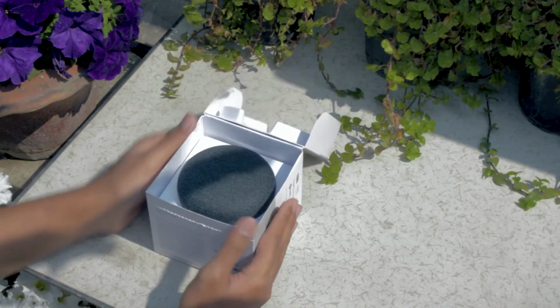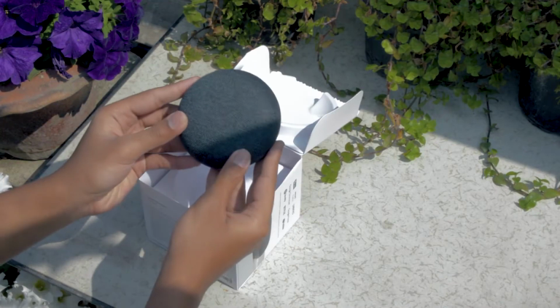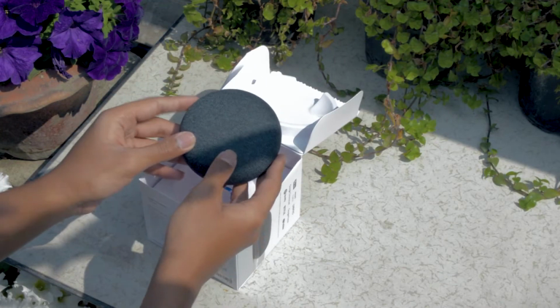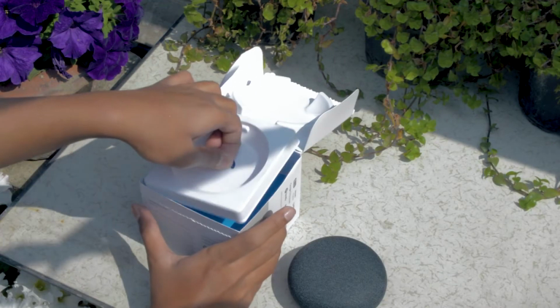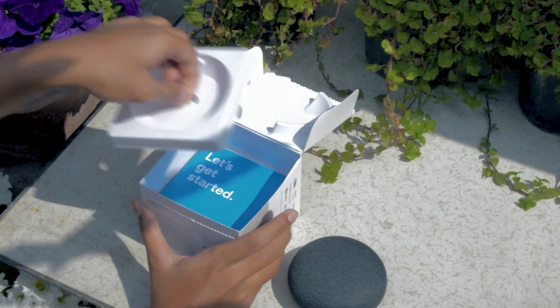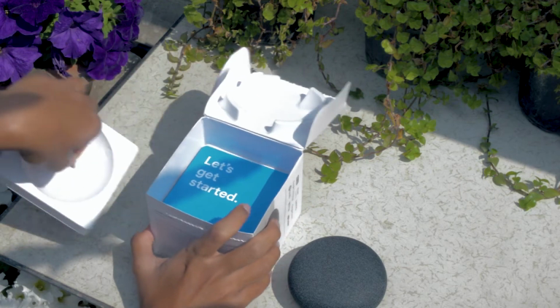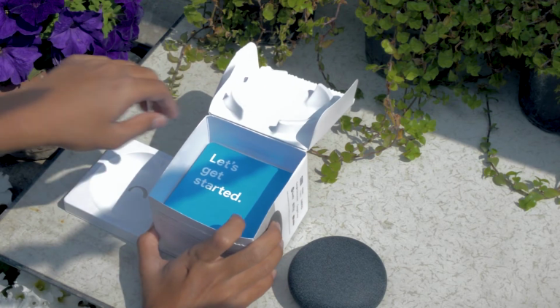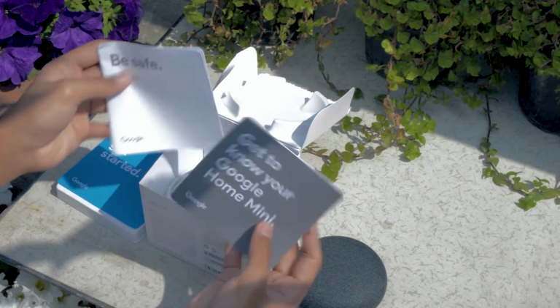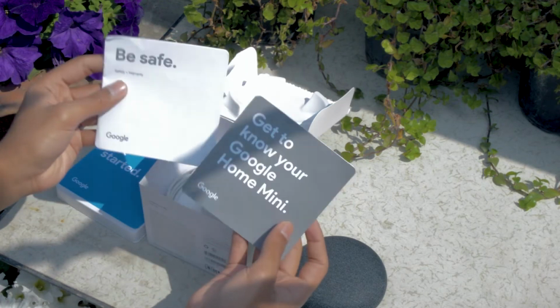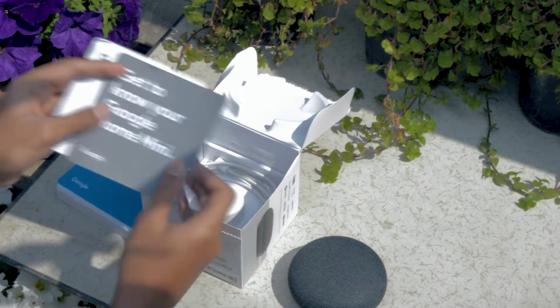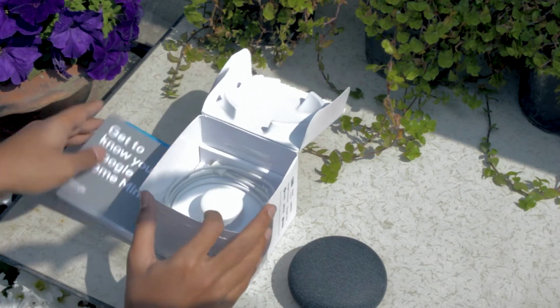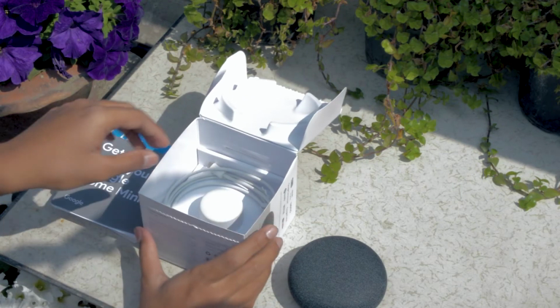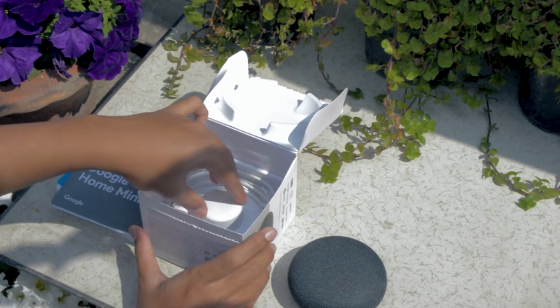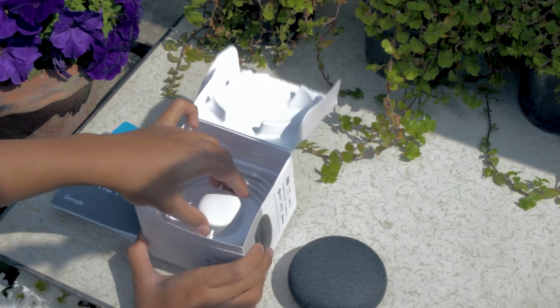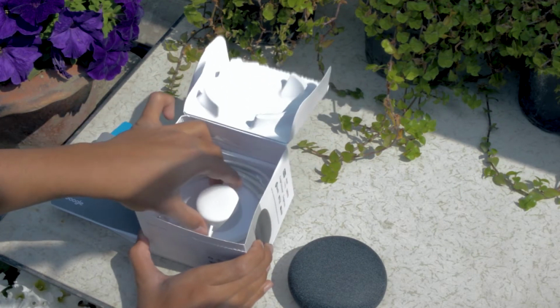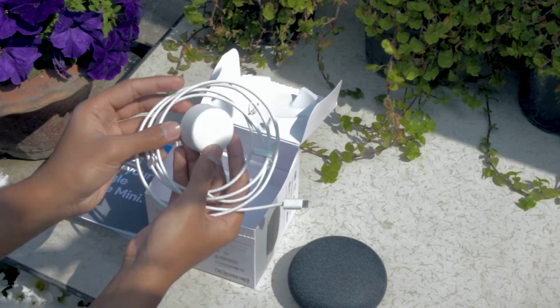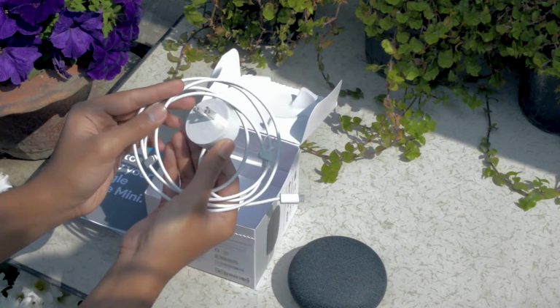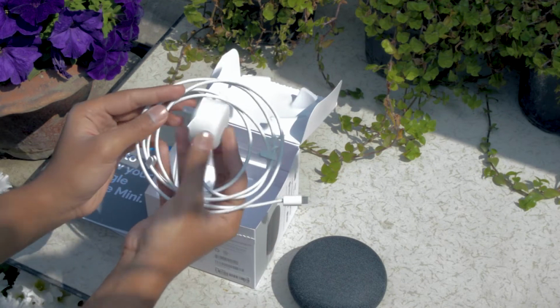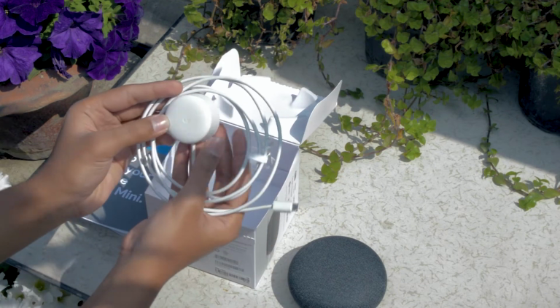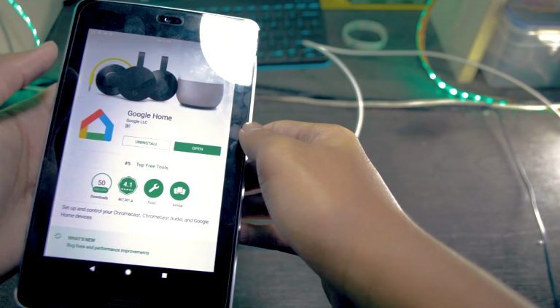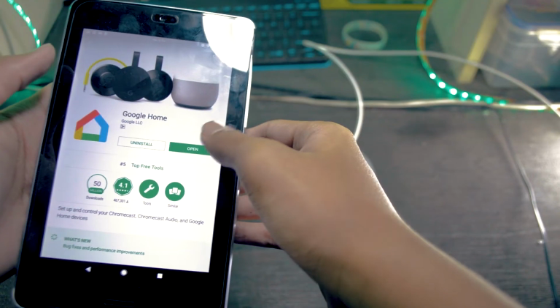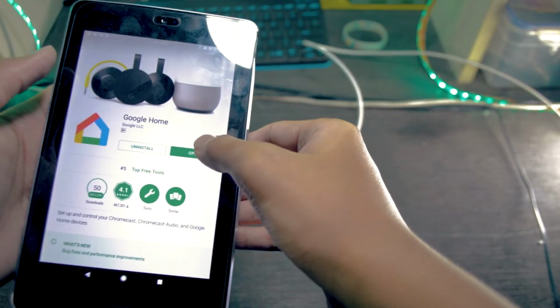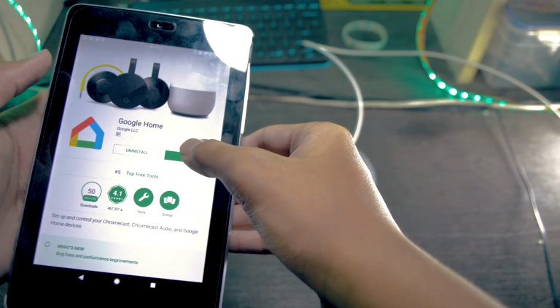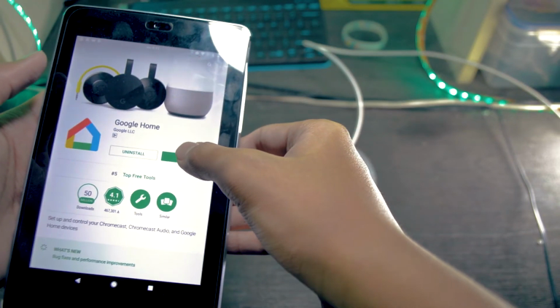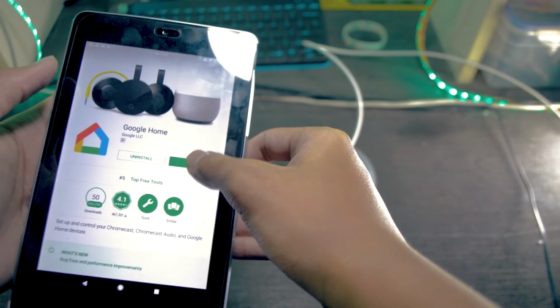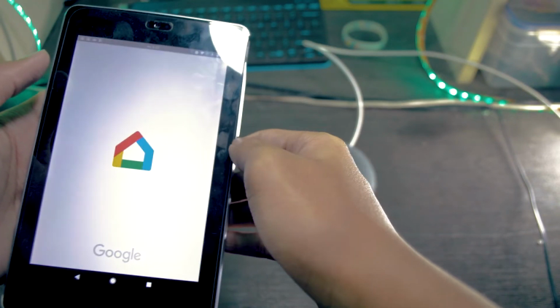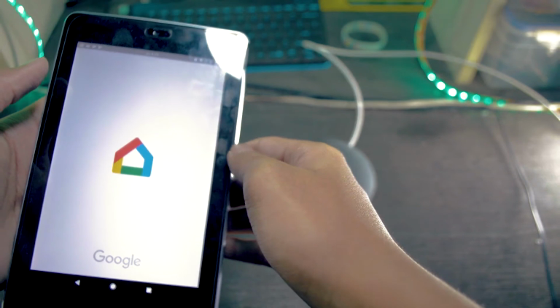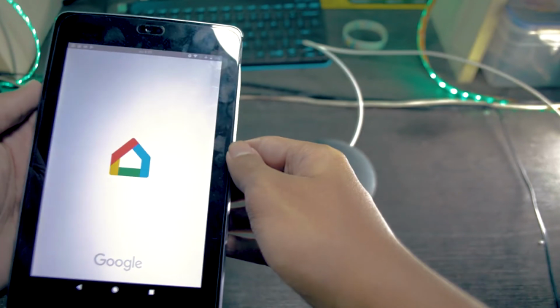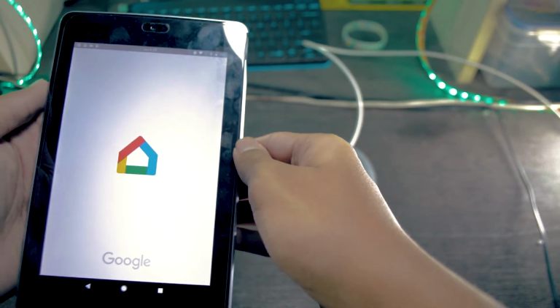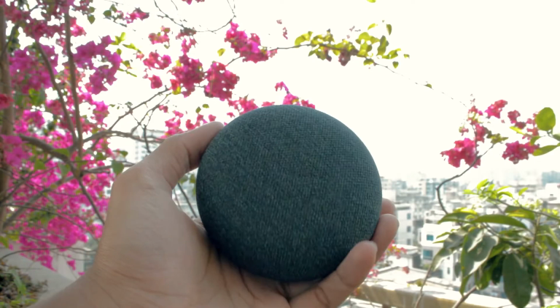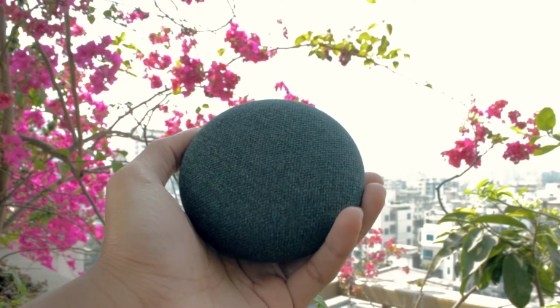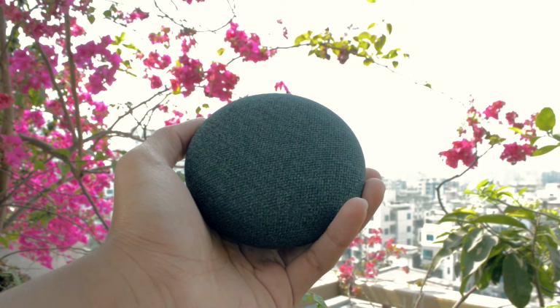In the packaging we got the Google Home Mini, some product literature, and the power cable. You need the Google Home app on Android or iOS to set this up.